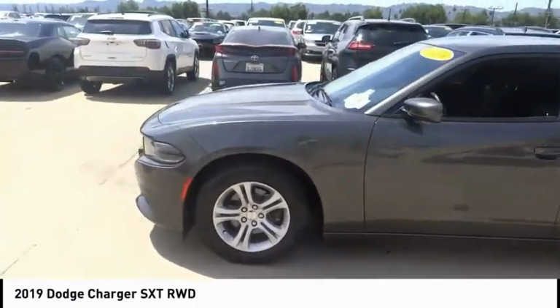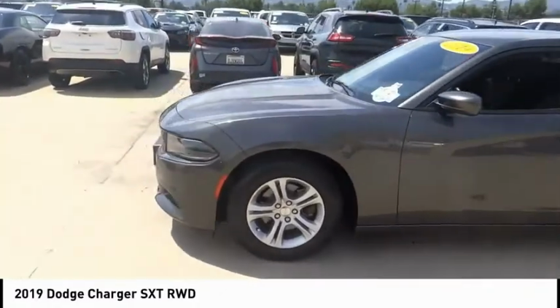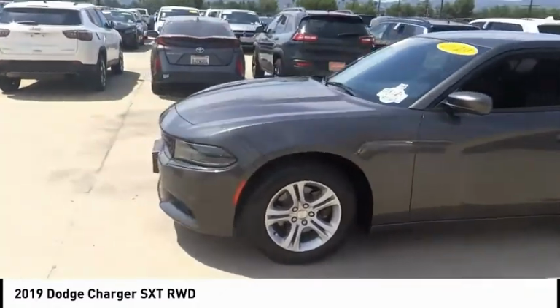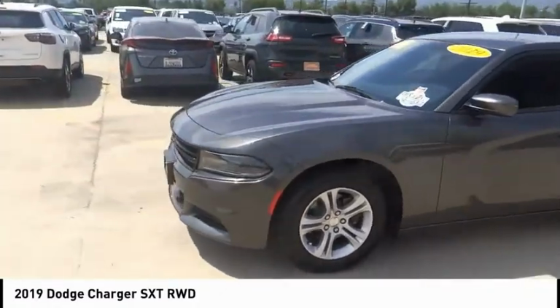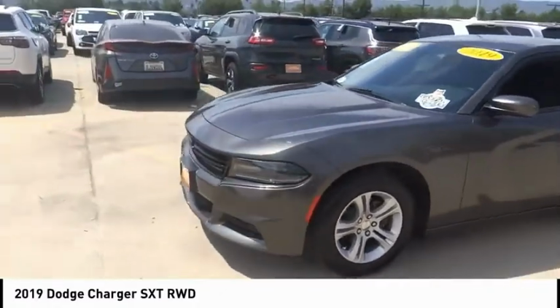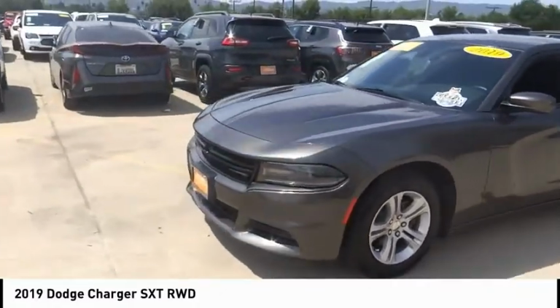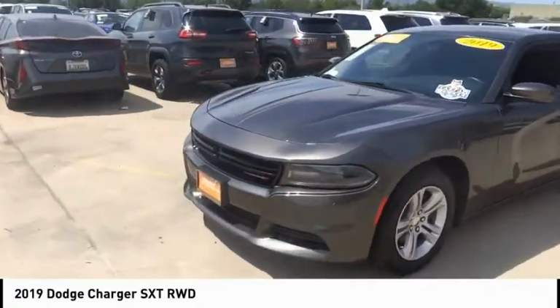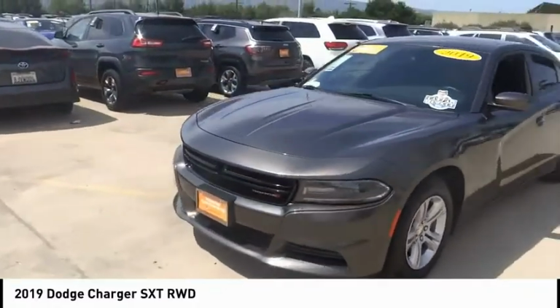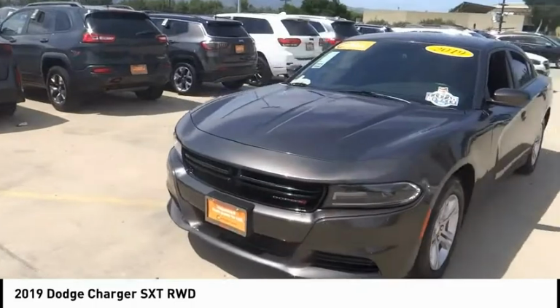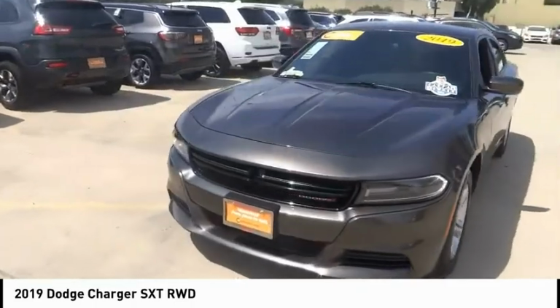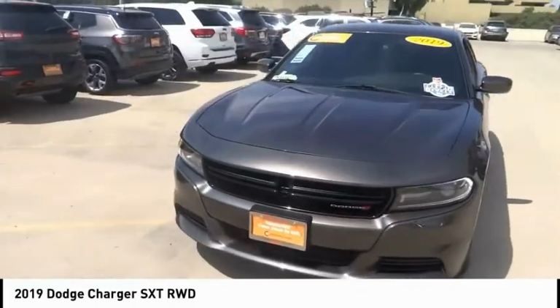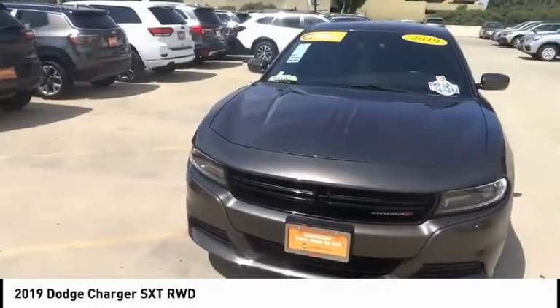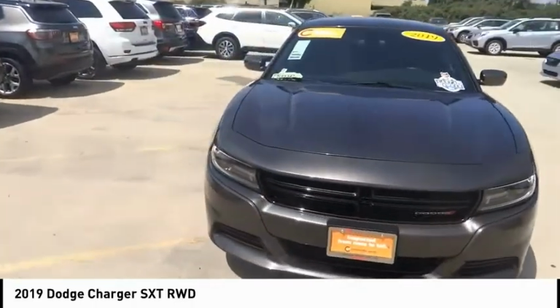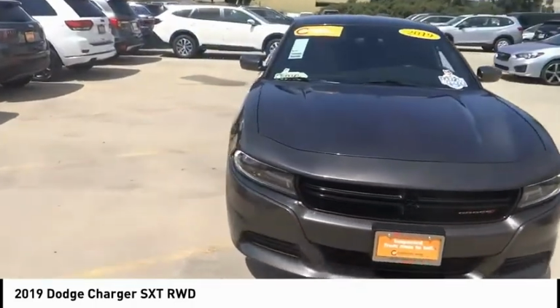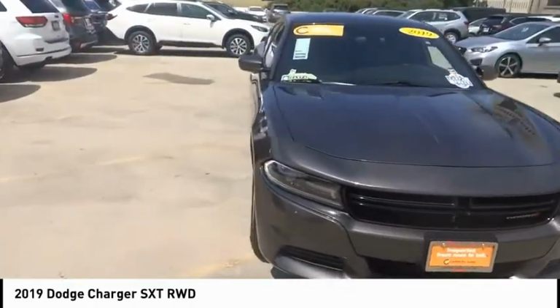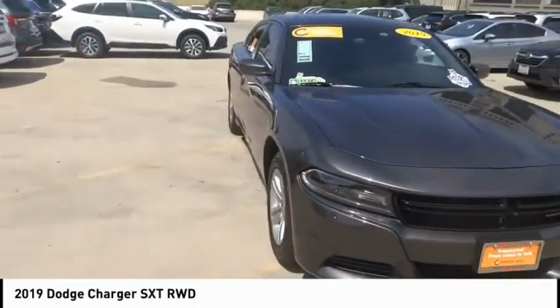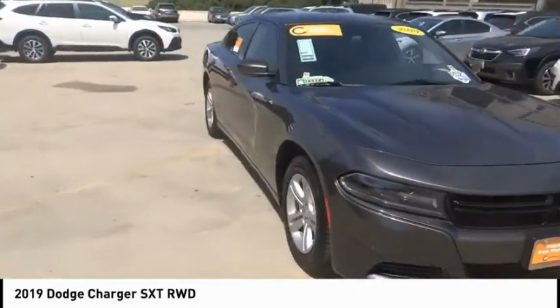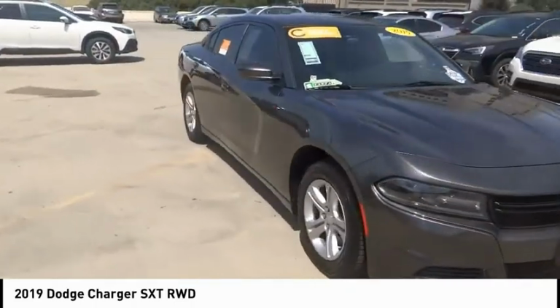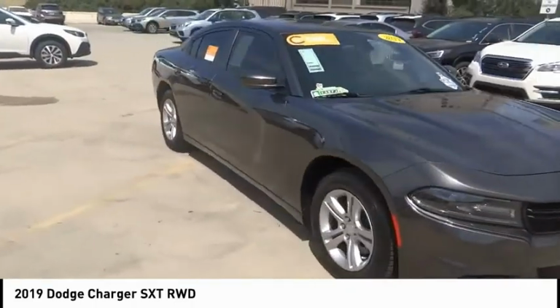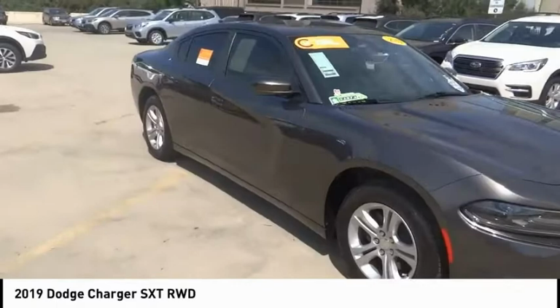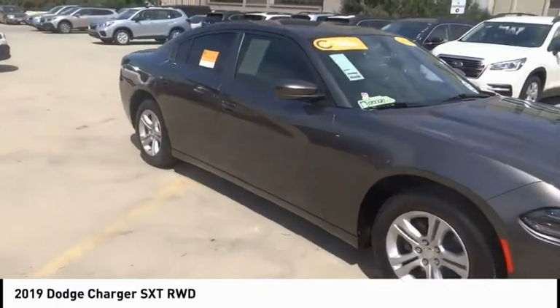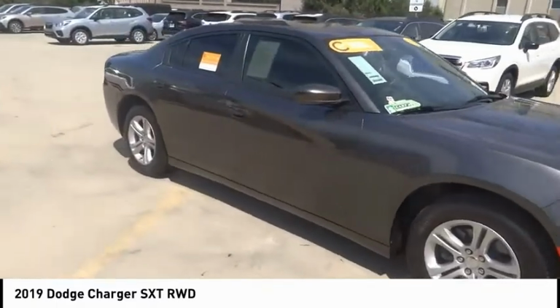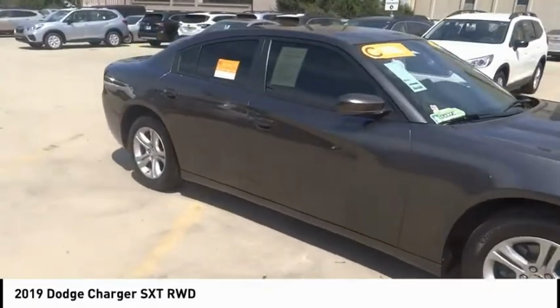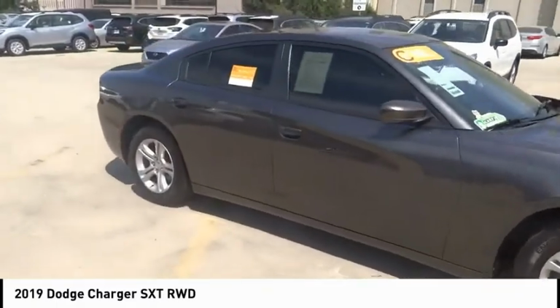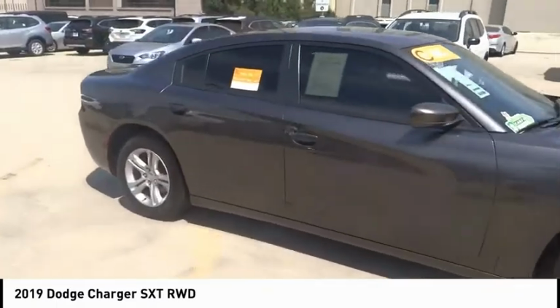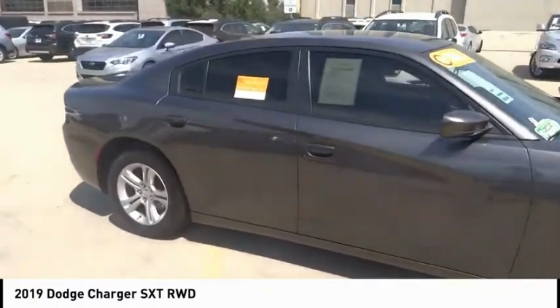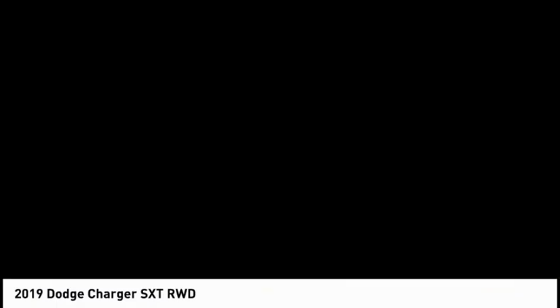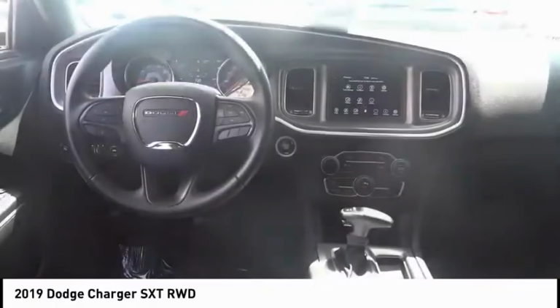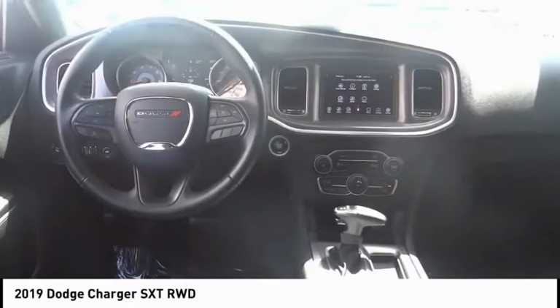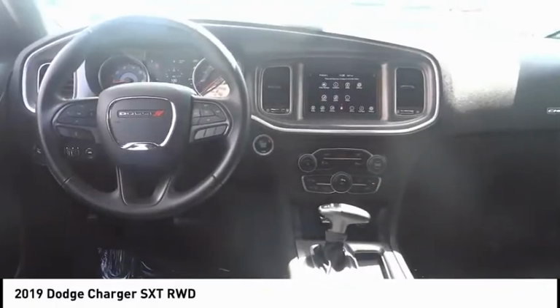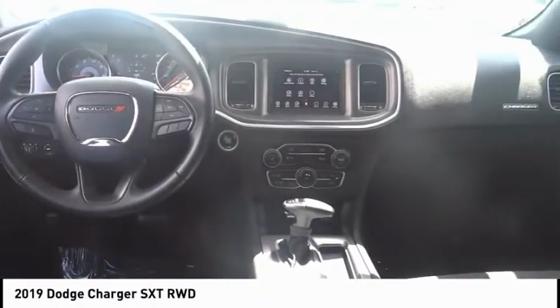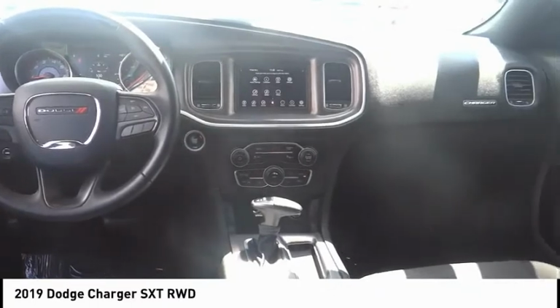This vehicle has less than 20,000 miles. Here are some of this vehicle's great options: electronic stability control, brake assist, traction control, remote keyless entry, four-wheel disc brakes, speed control, rear window defroster.